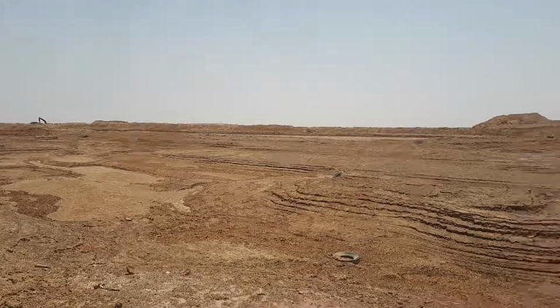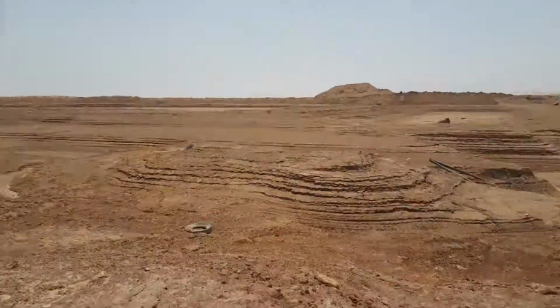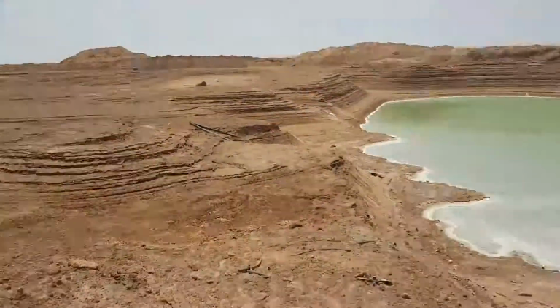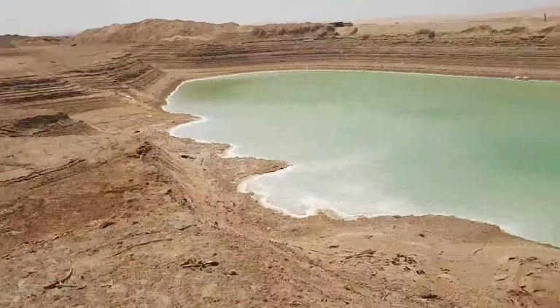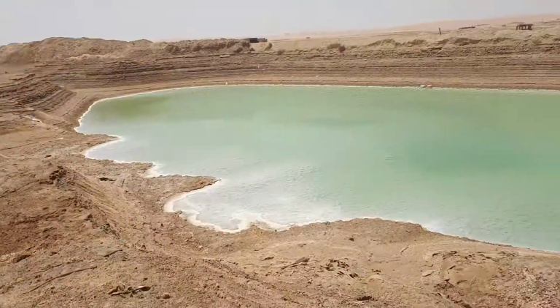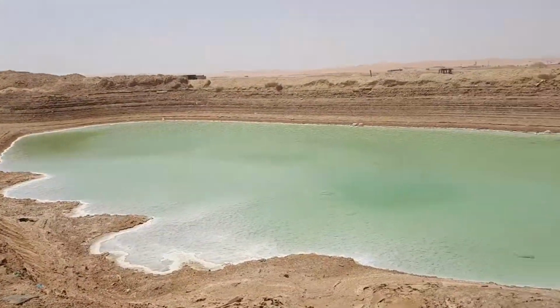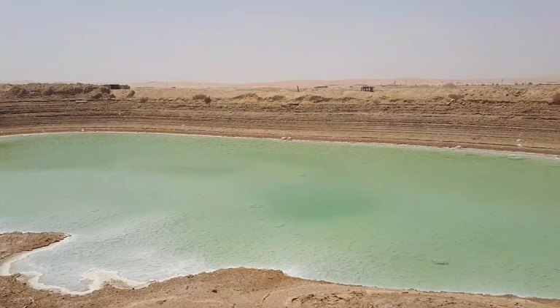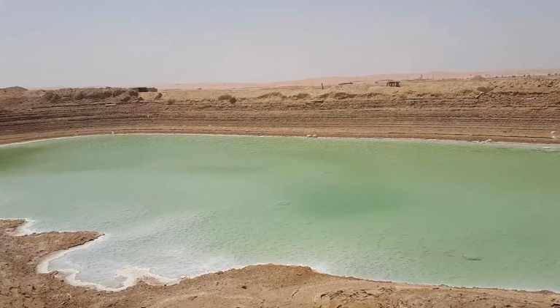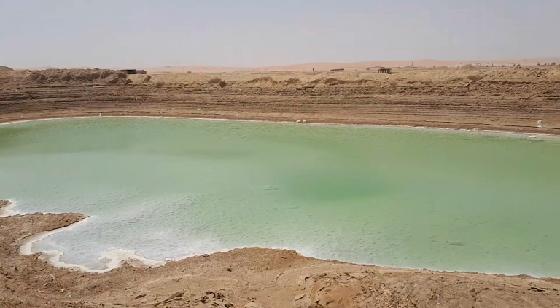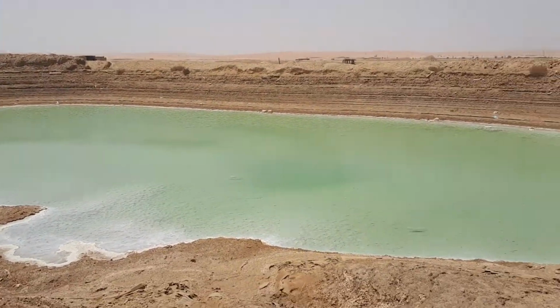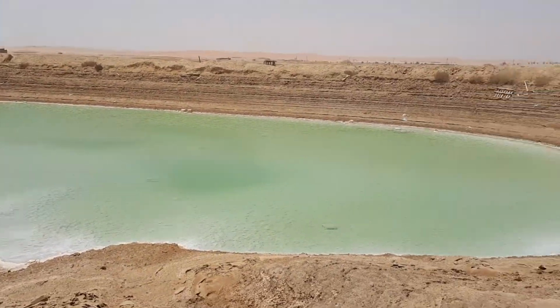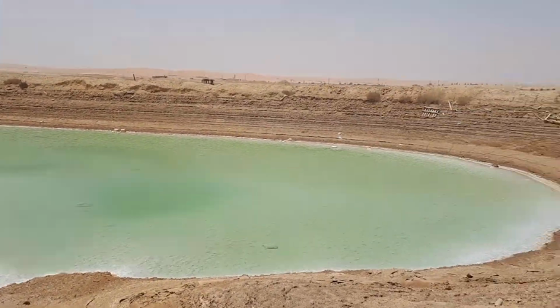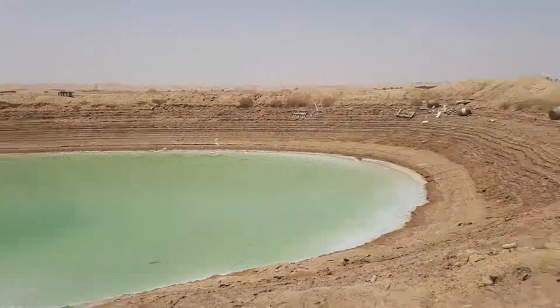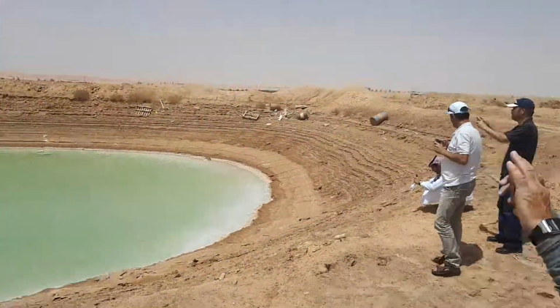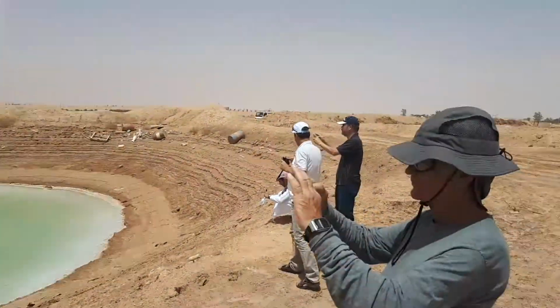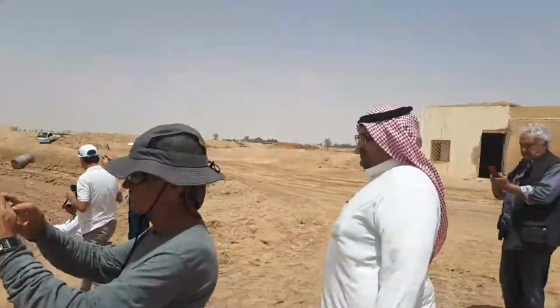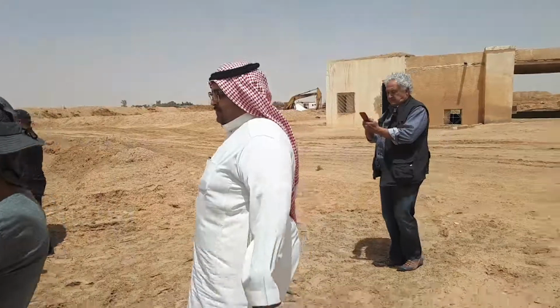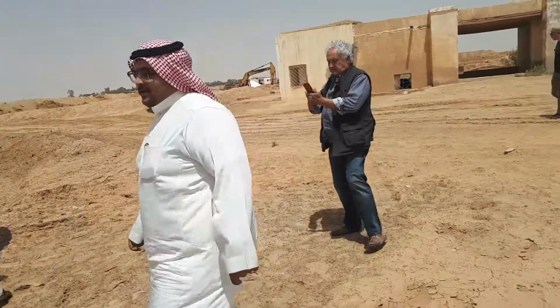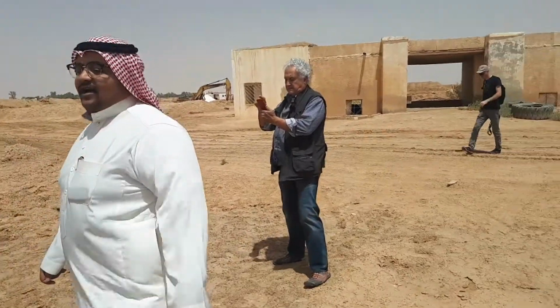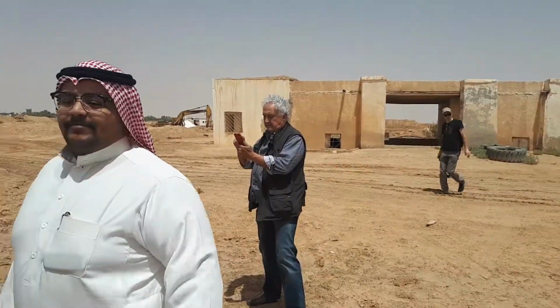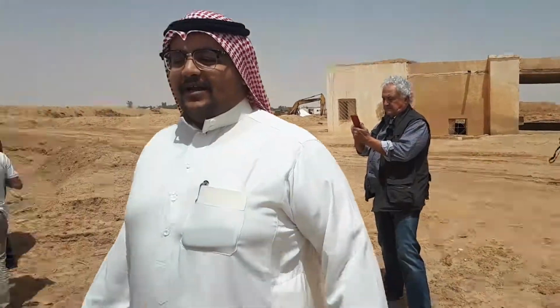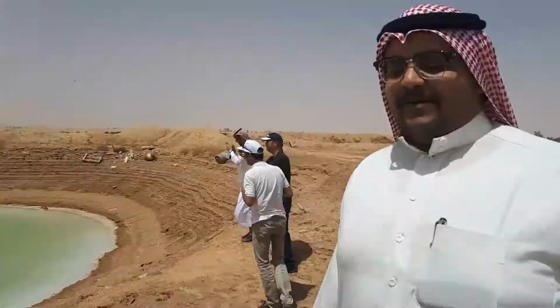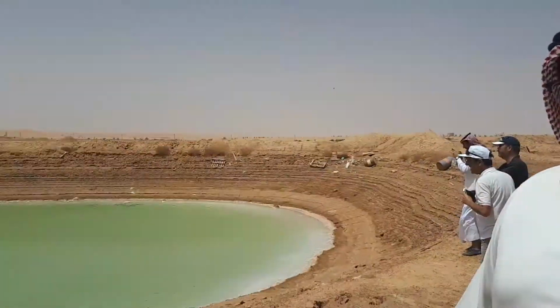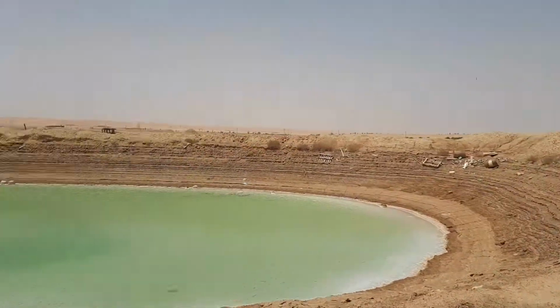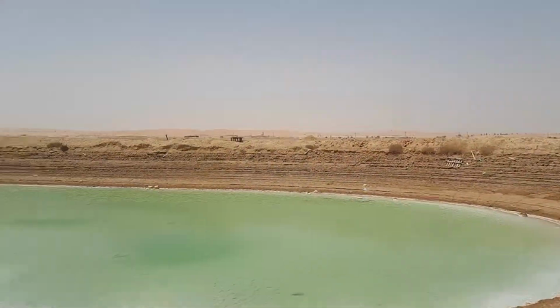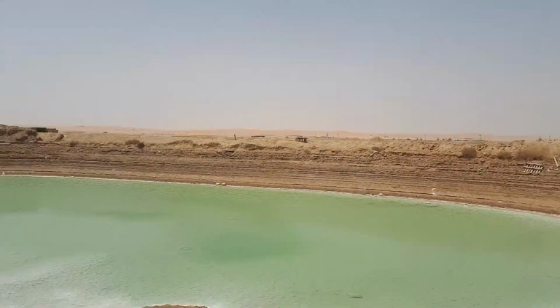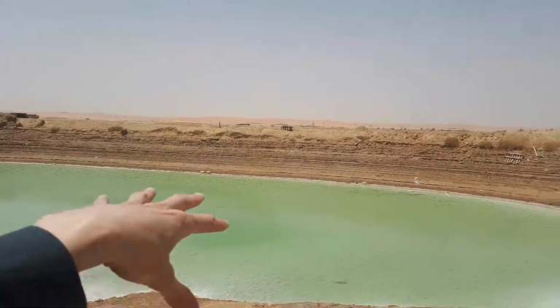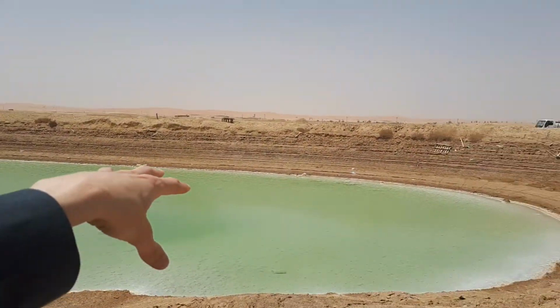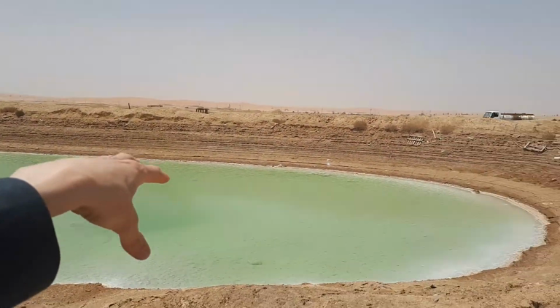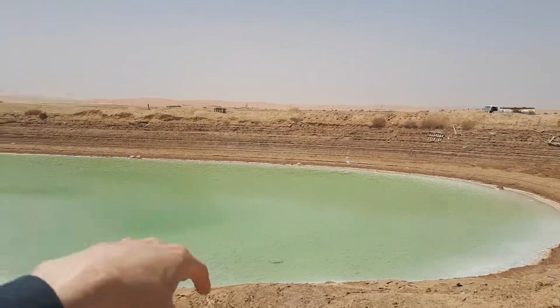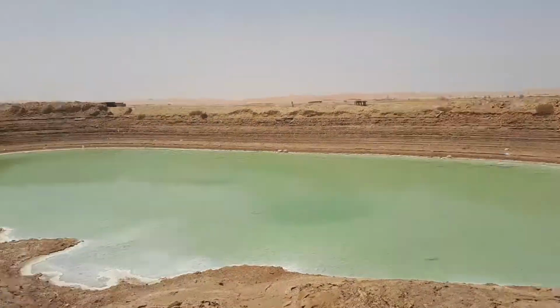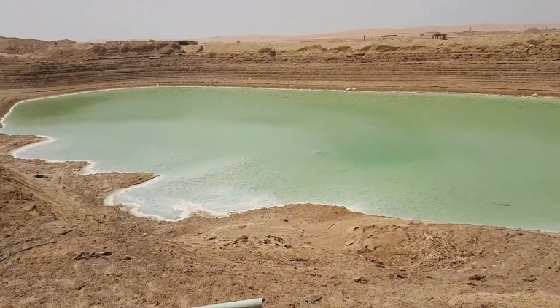We are going to Siman — salt extraction places in Saudi Arabia. What's the name of this area here? Al Qasab. How many of these have you got? A lot, actually.